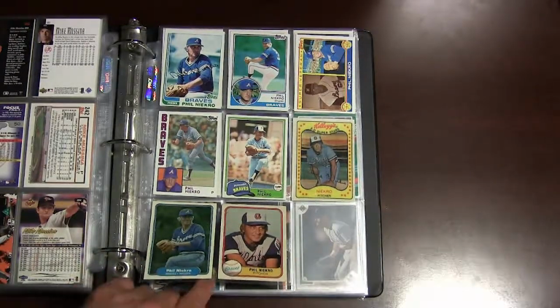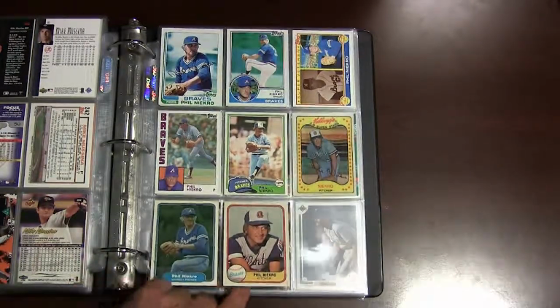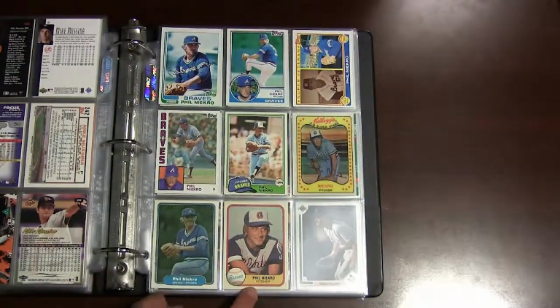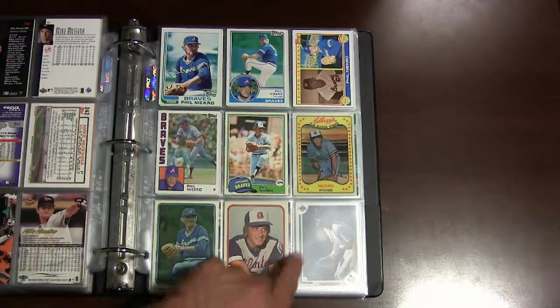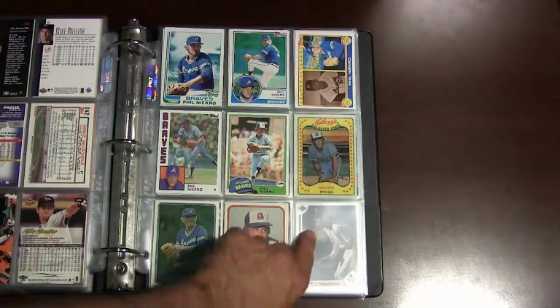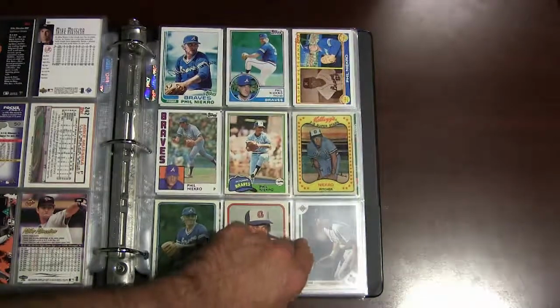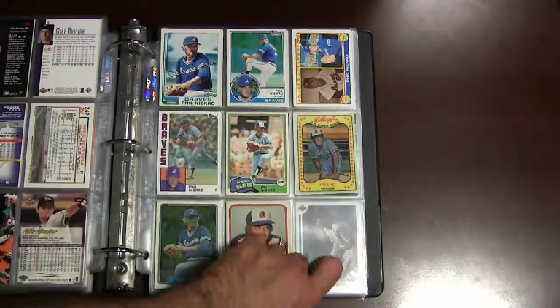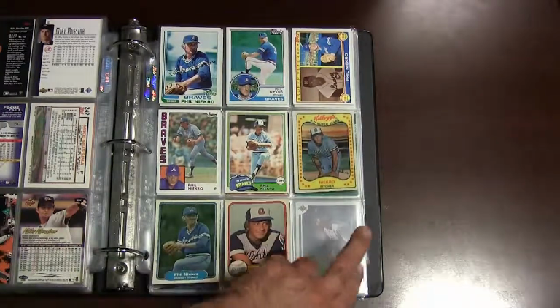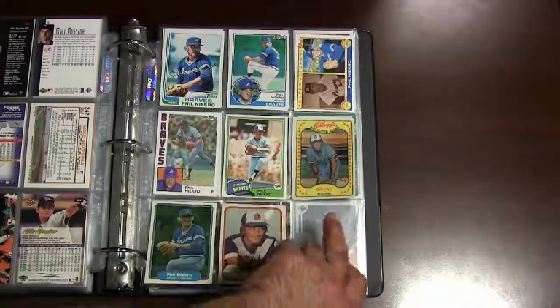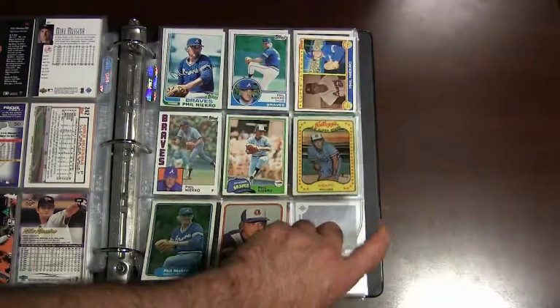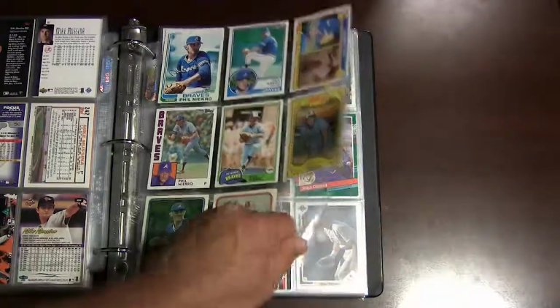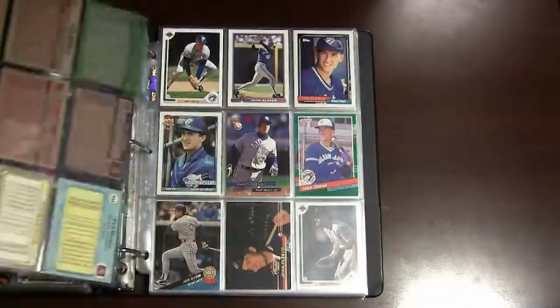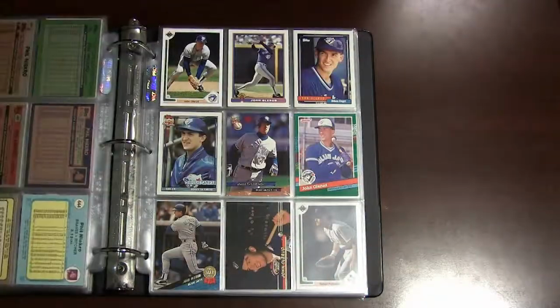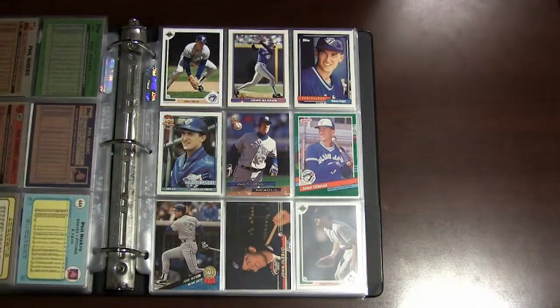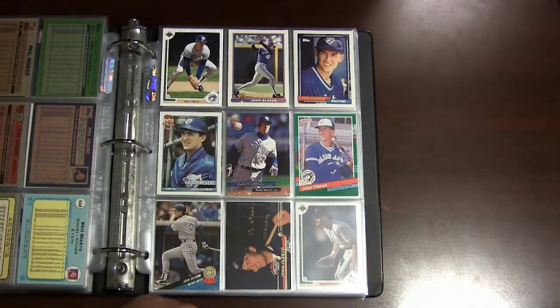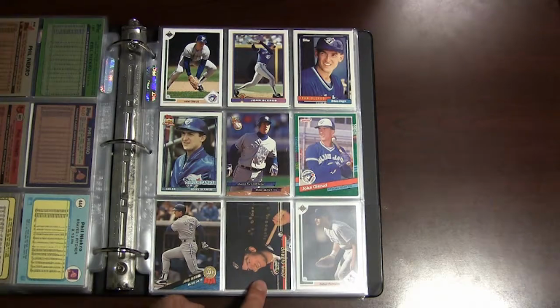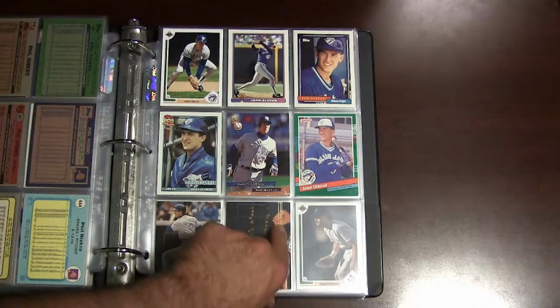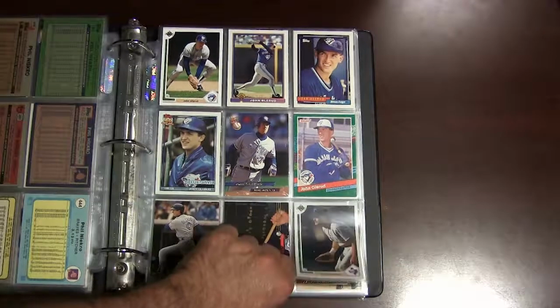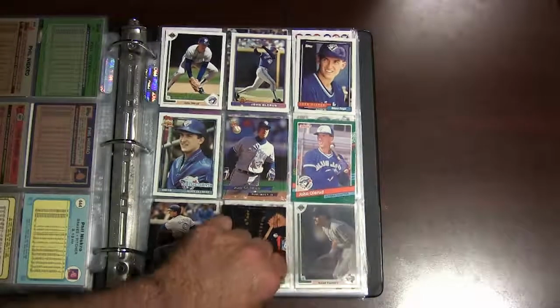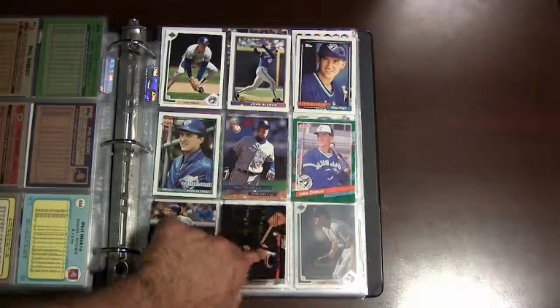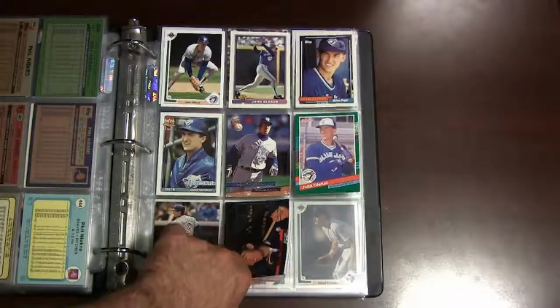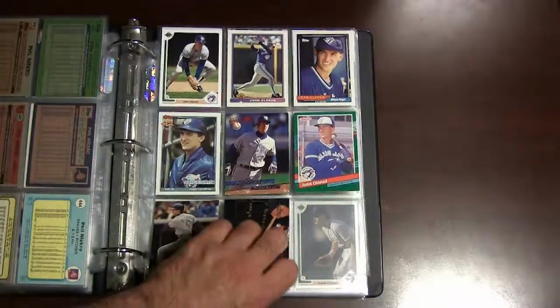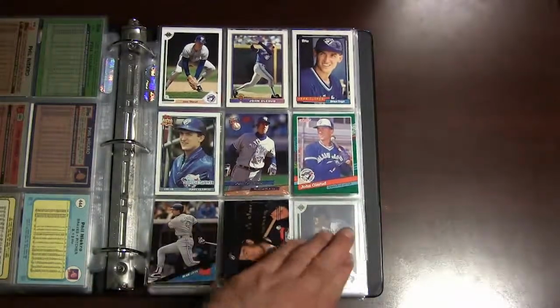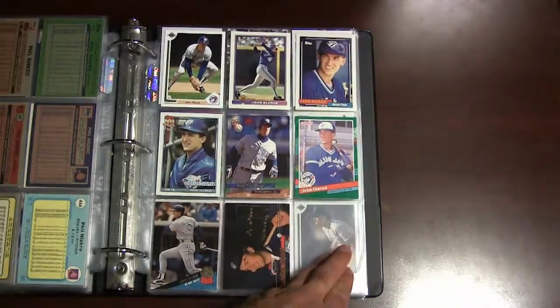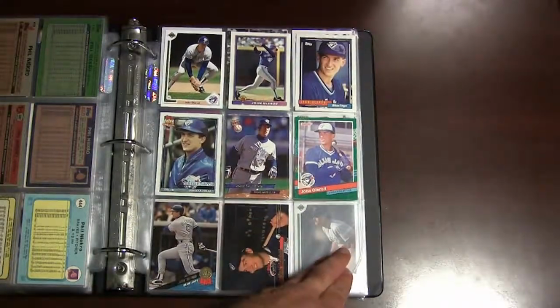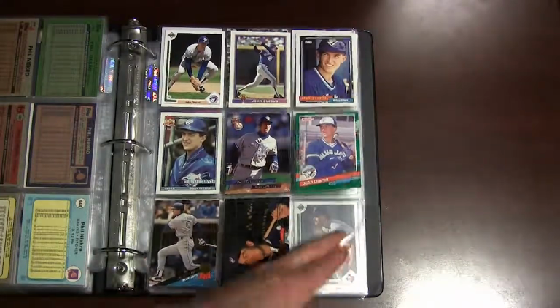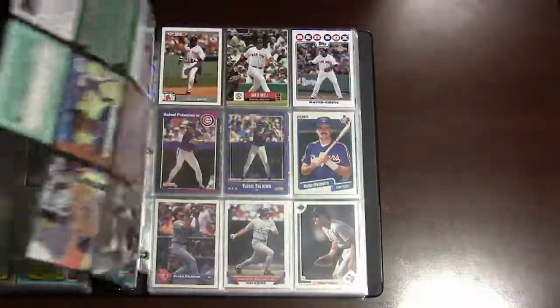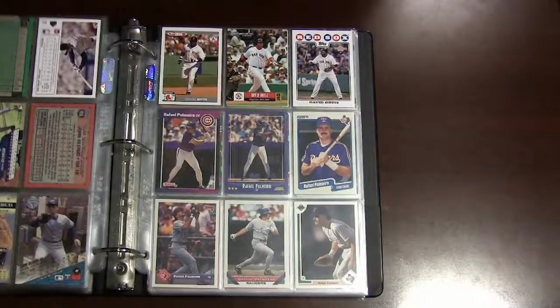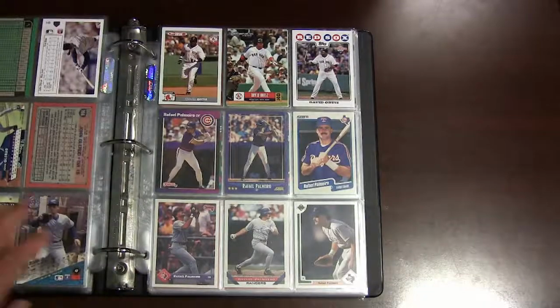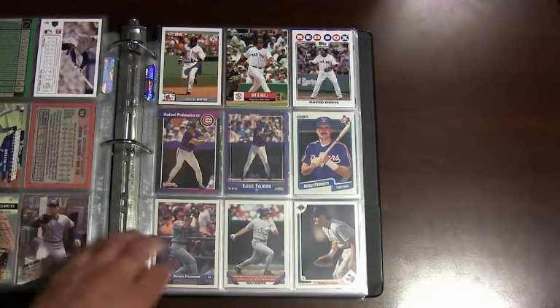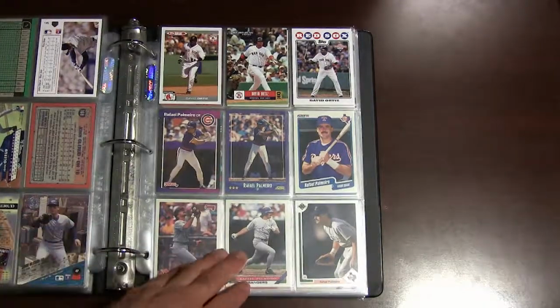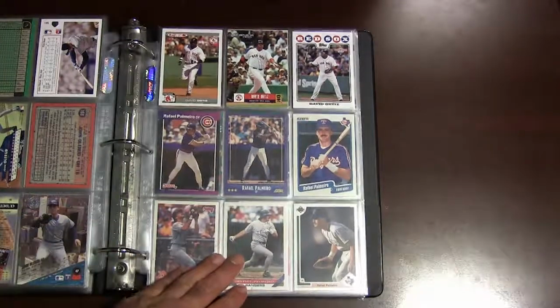Phil Niekro, knuckleballer — here's some early 1980s cards of him. John Olerud — great hitter back in the early 1990s, spent a few years with my New York Mets on their World Series team back in 2000.